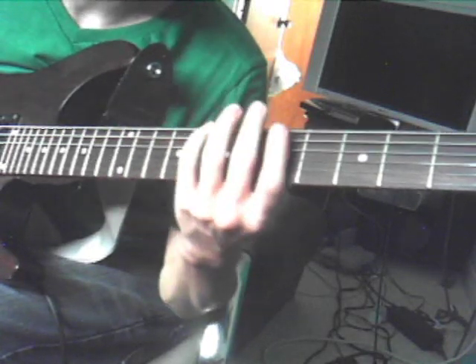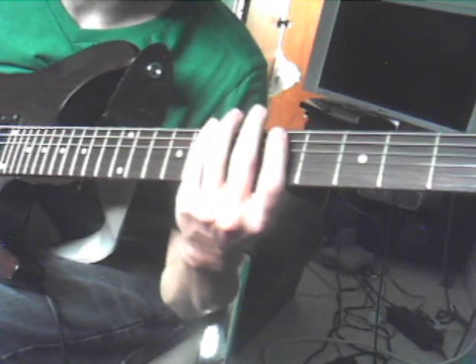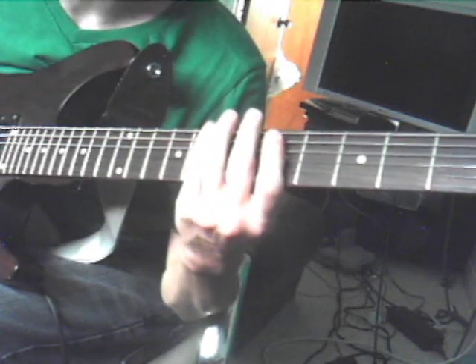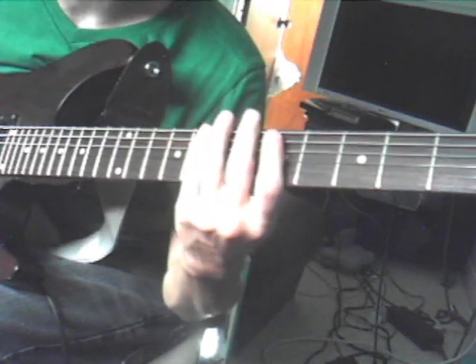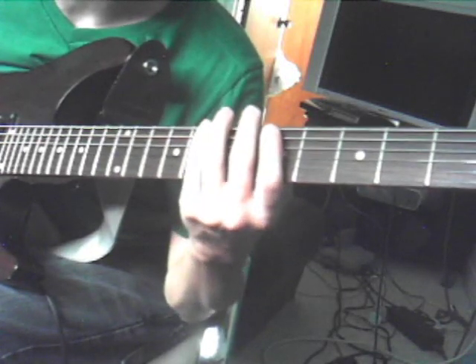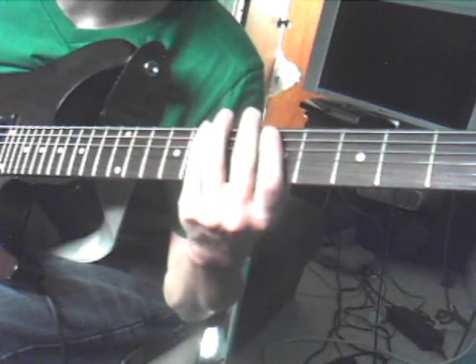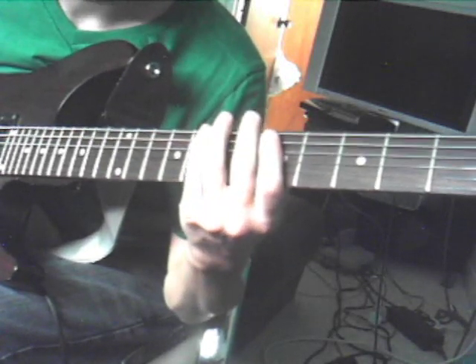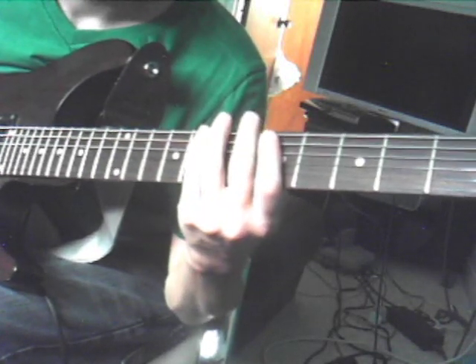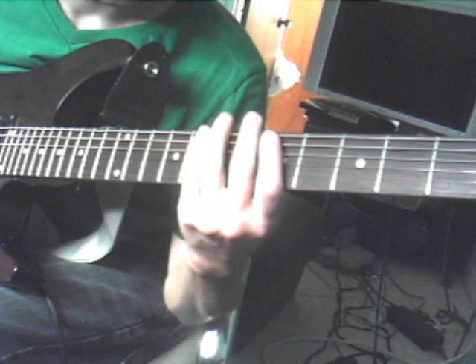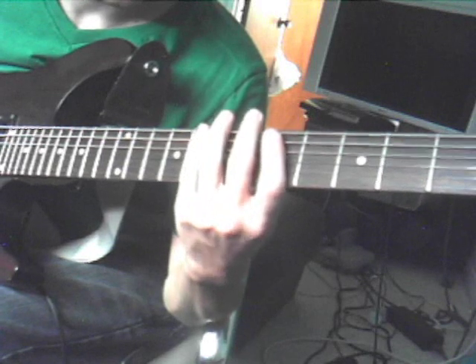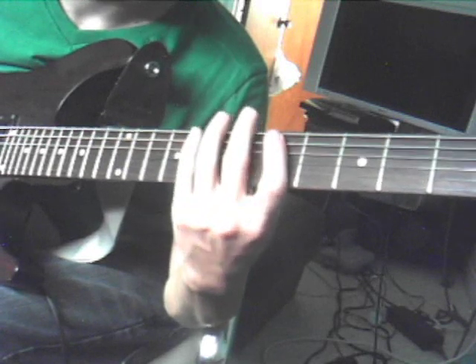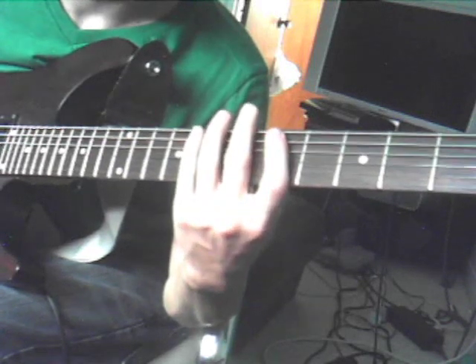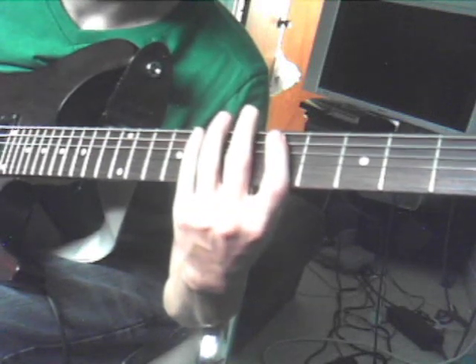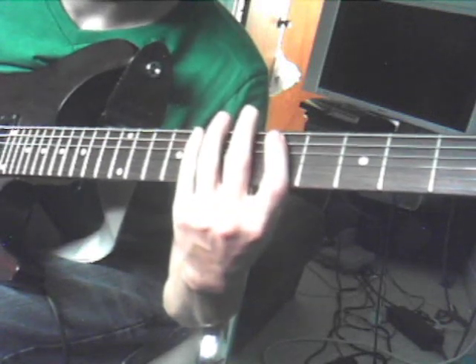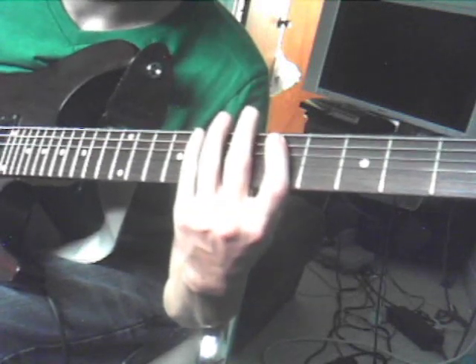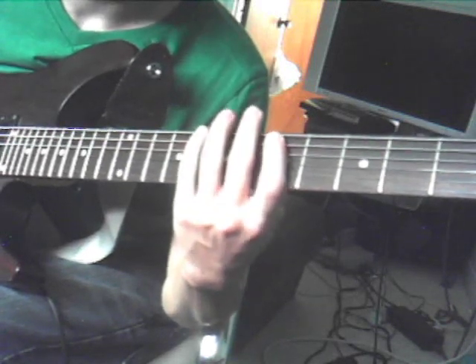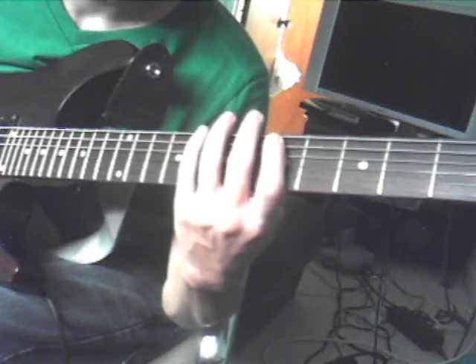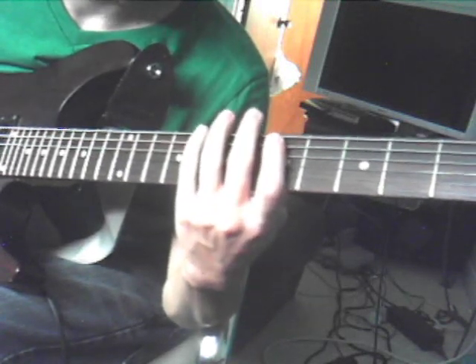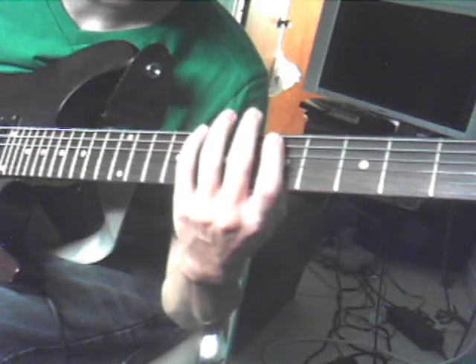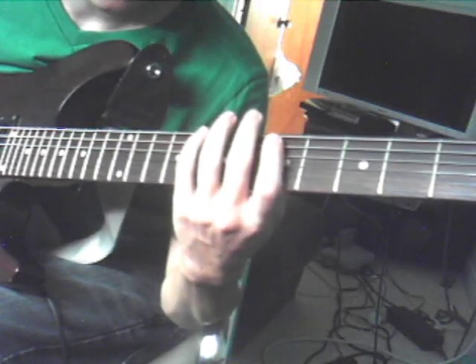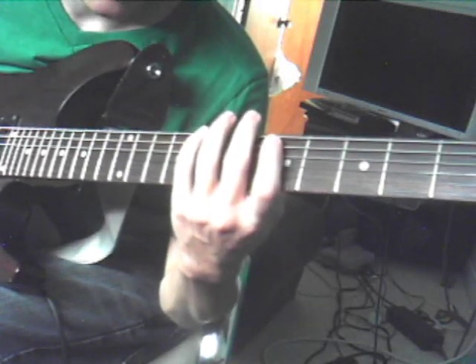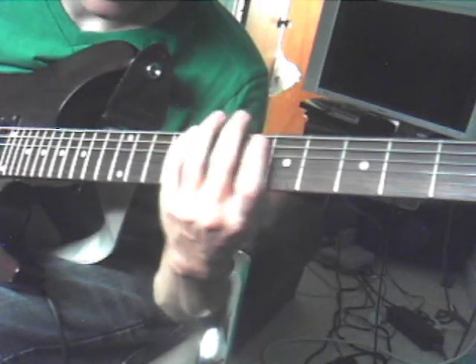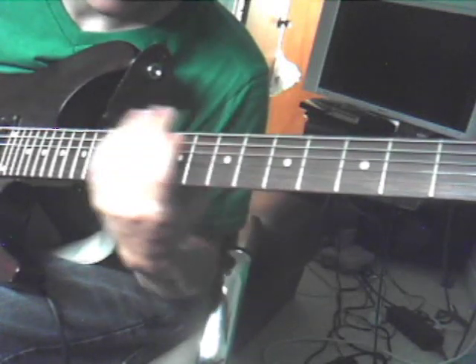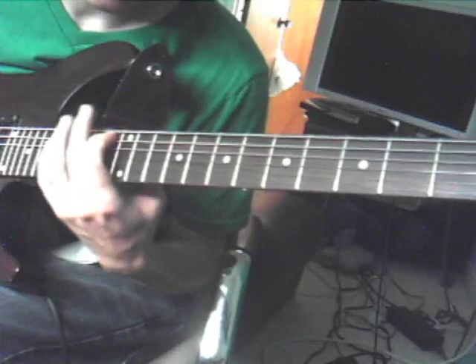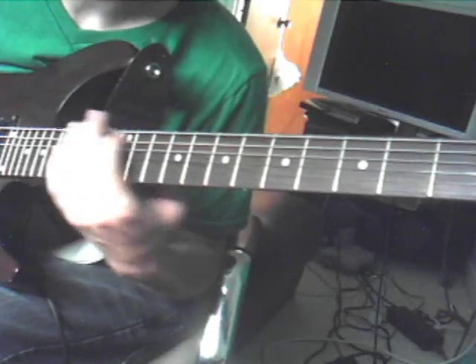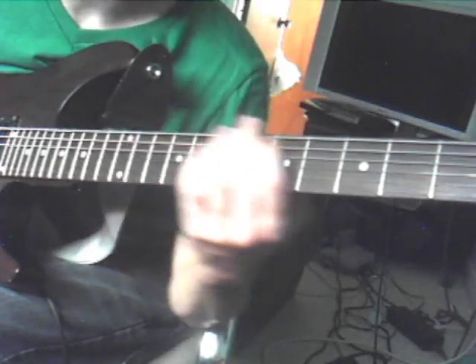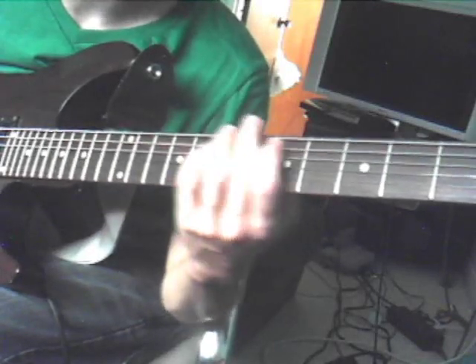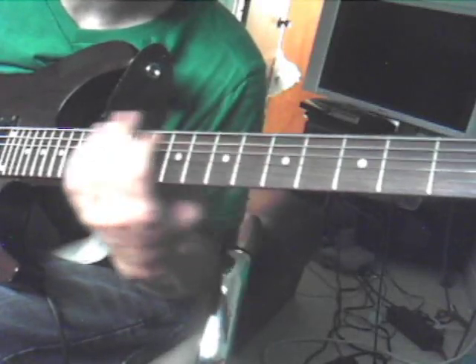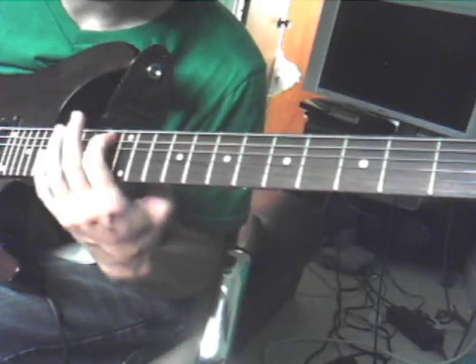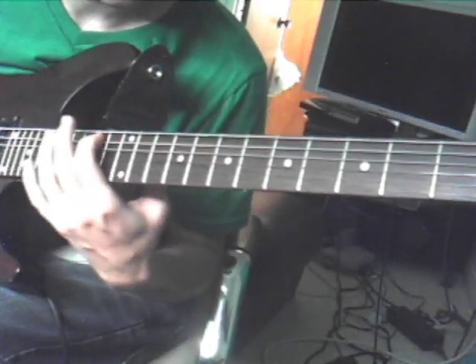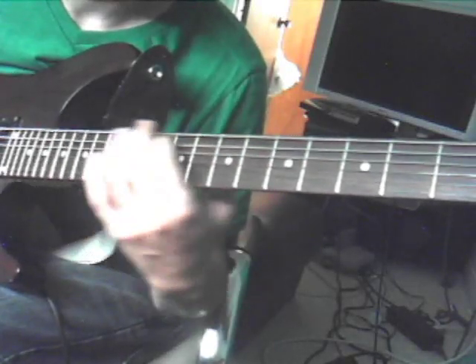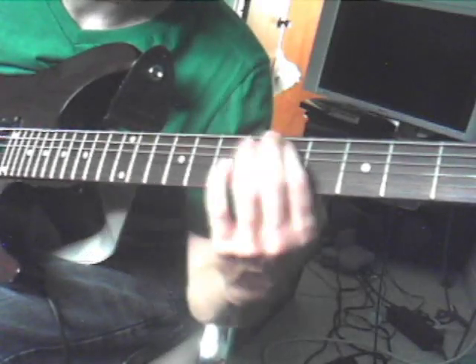As Blood Runs Black — that song is not hard at all. I'd say you'd probably learn this song in a day or two. And it's a really, really good way to go up and down the scale, up and down the scale.